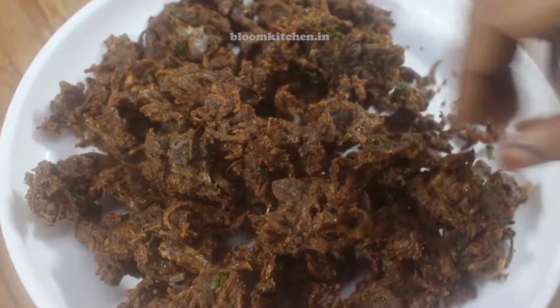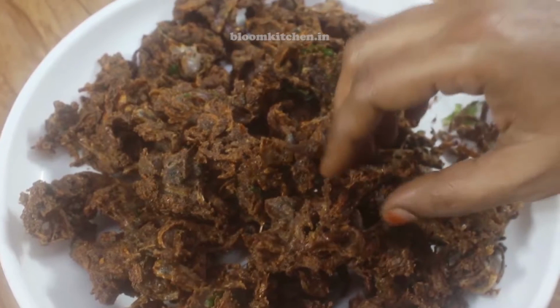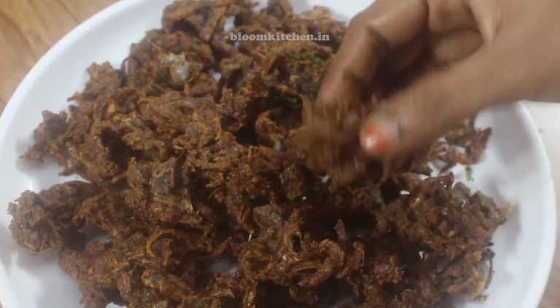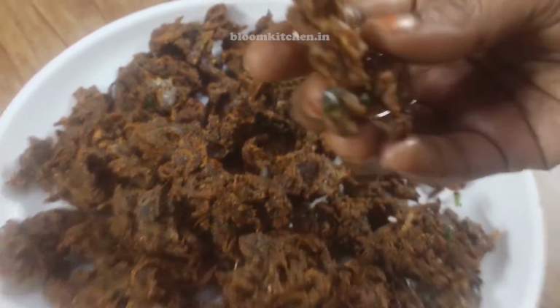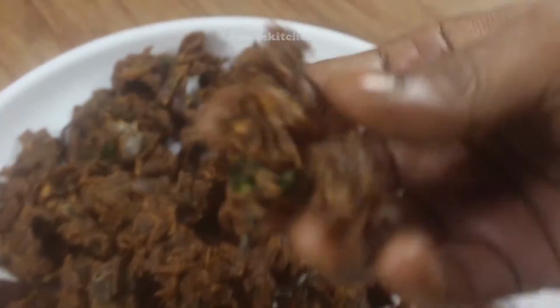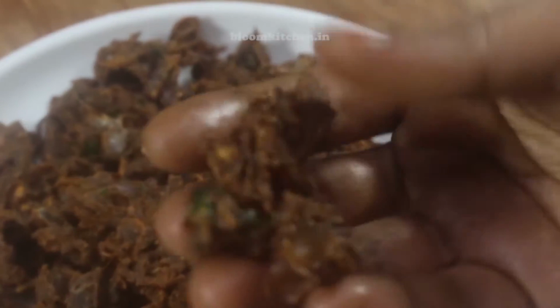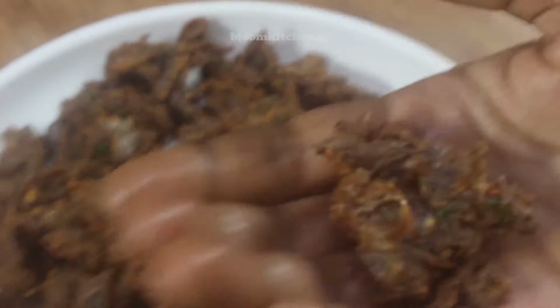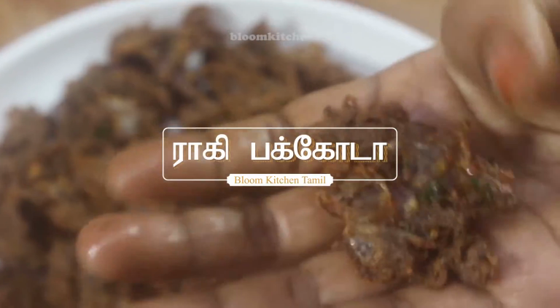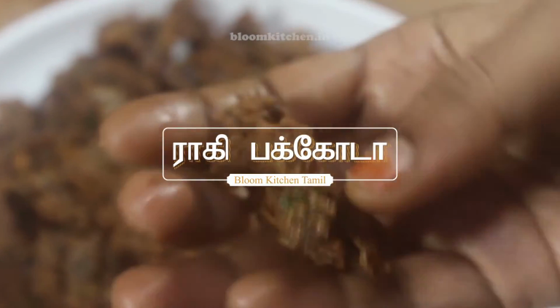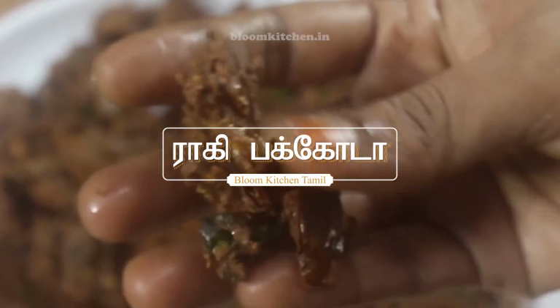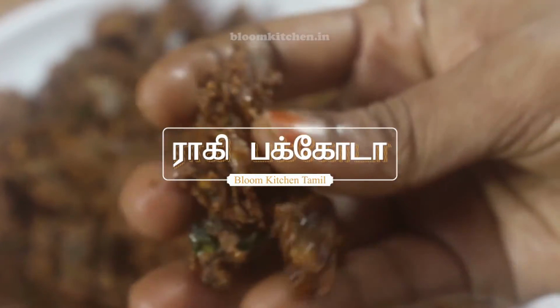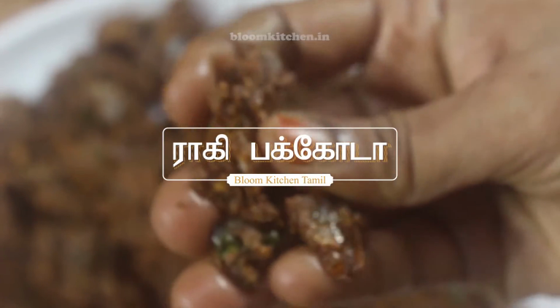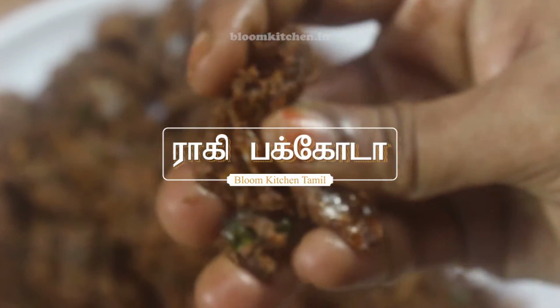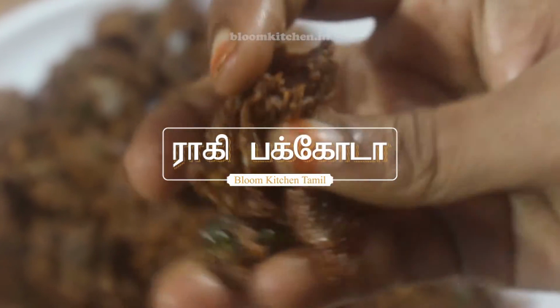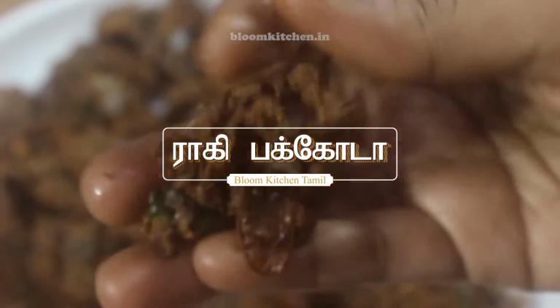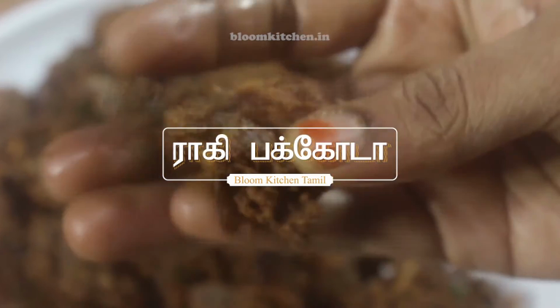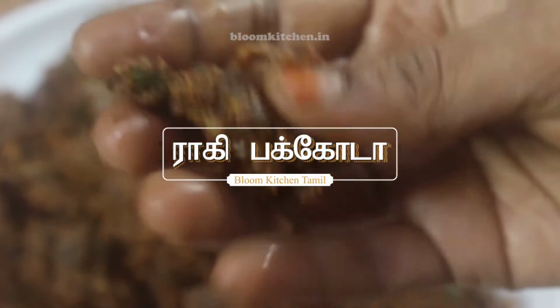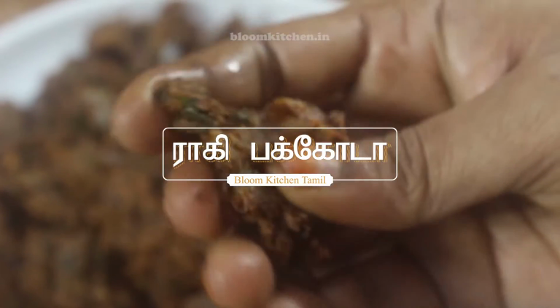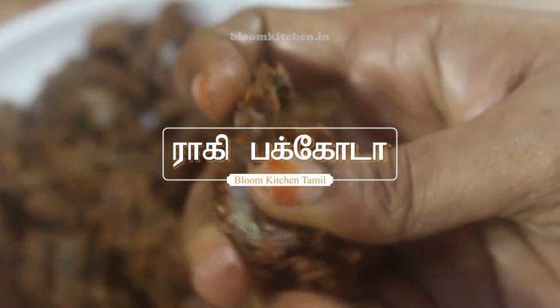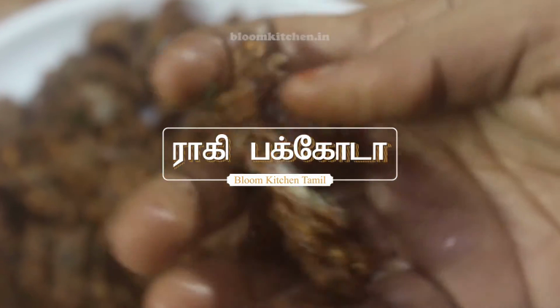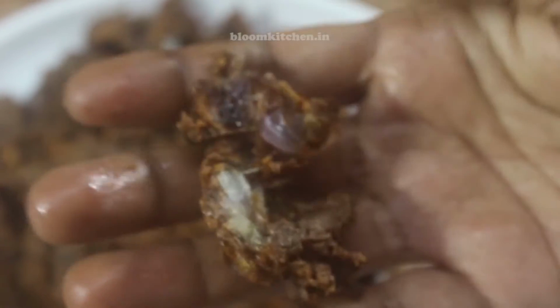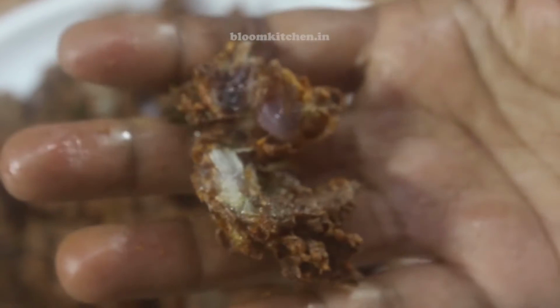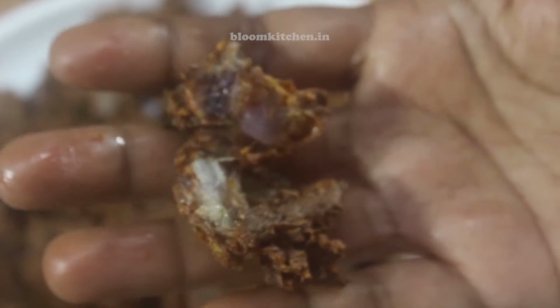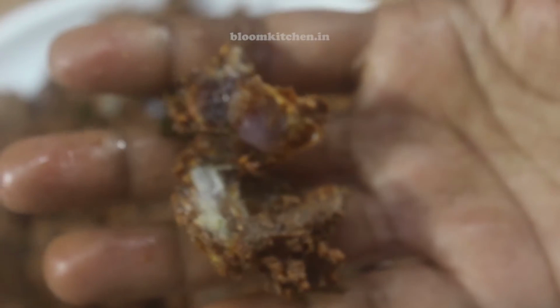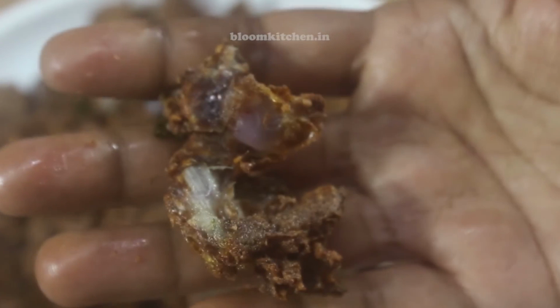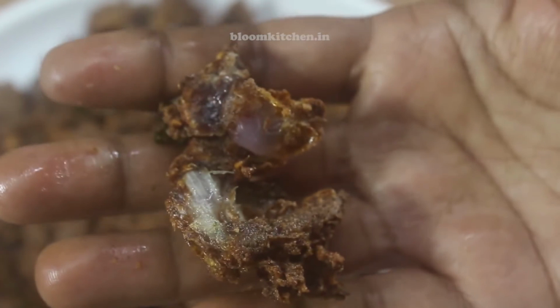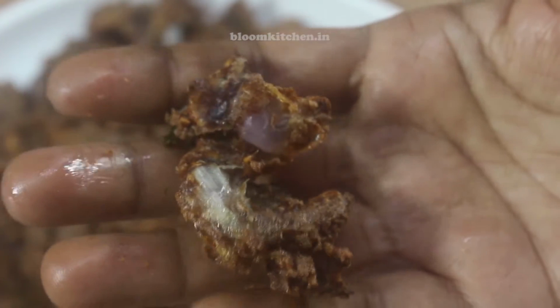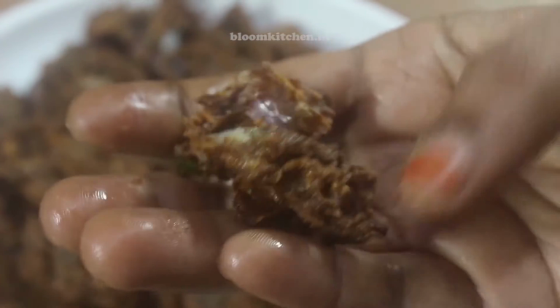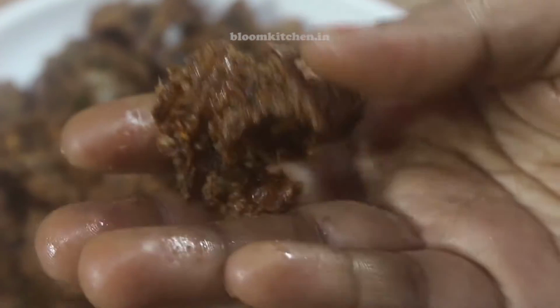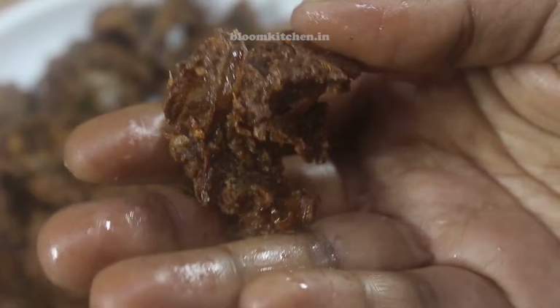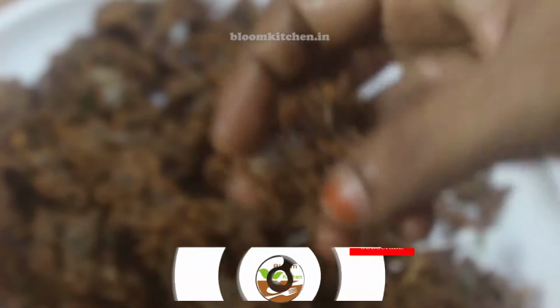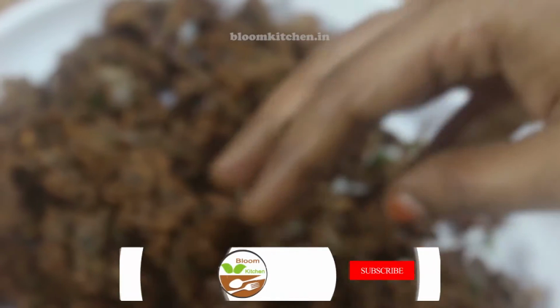Hello Friends! Welcome to Bloom Kitchen Tamil. This recipe is Ragi Pakoda. Ragi Pakoda is very crispy.